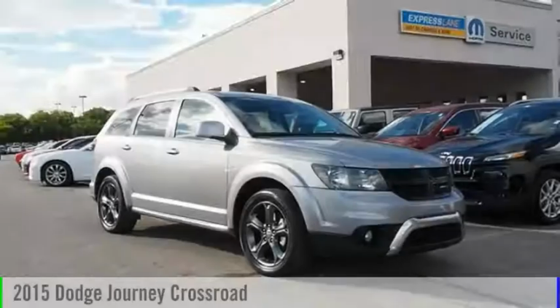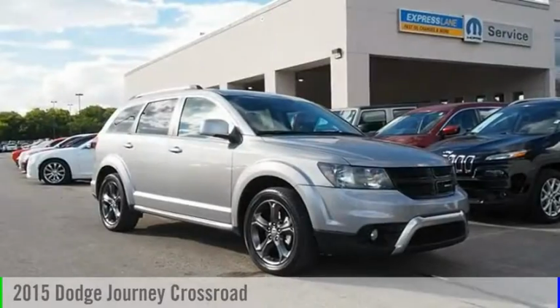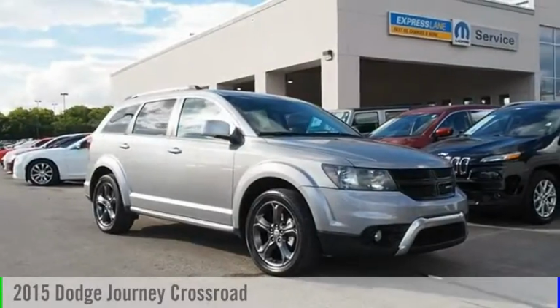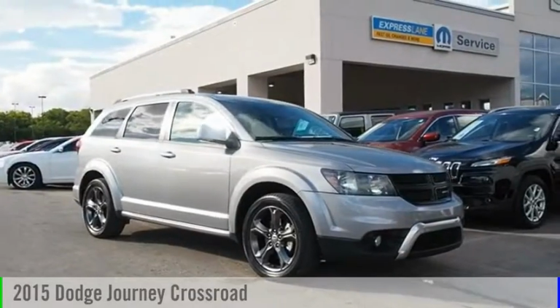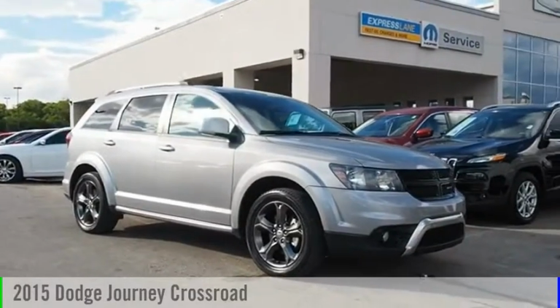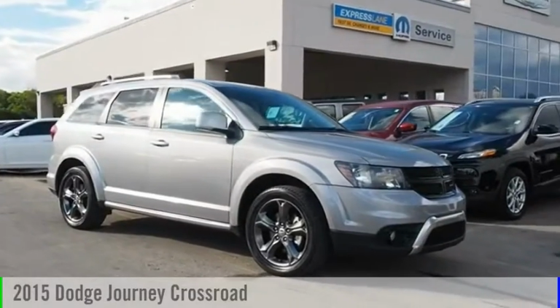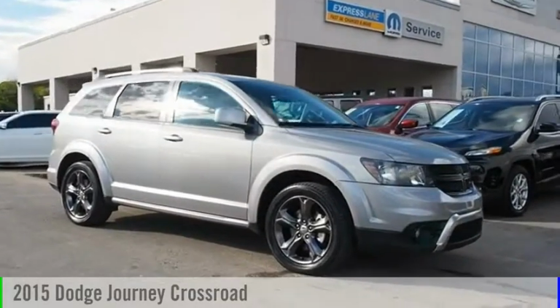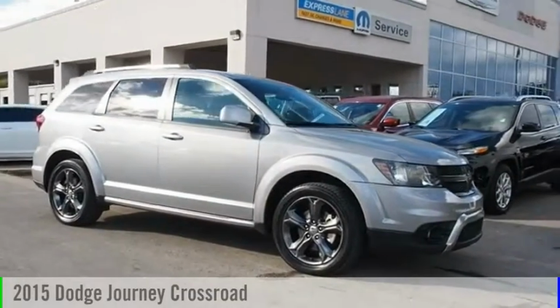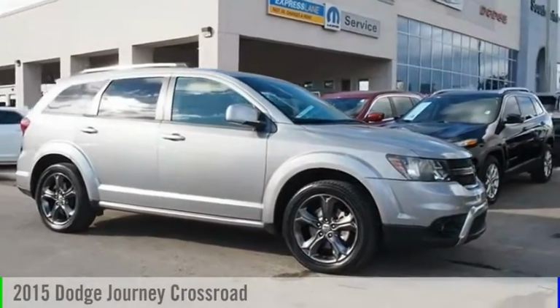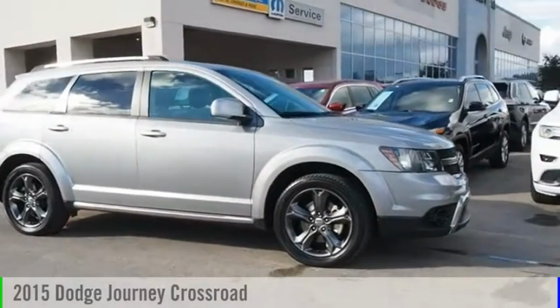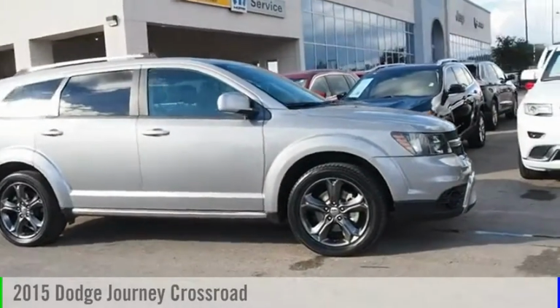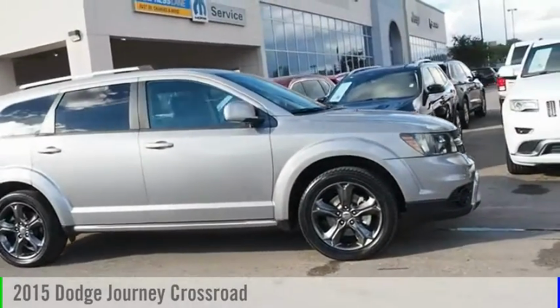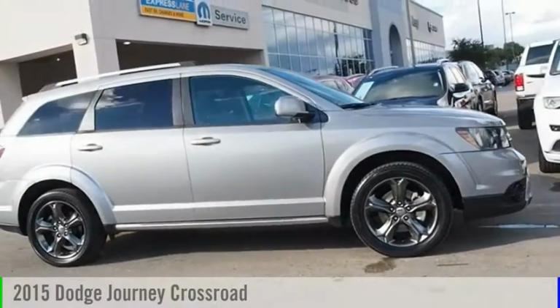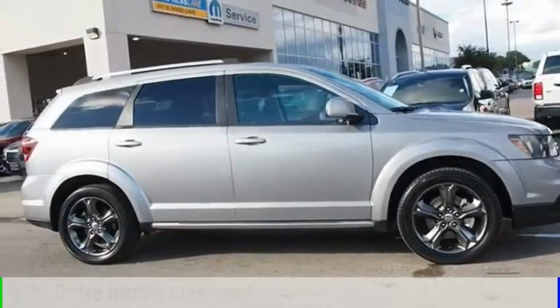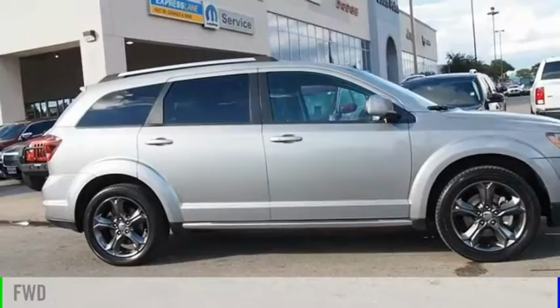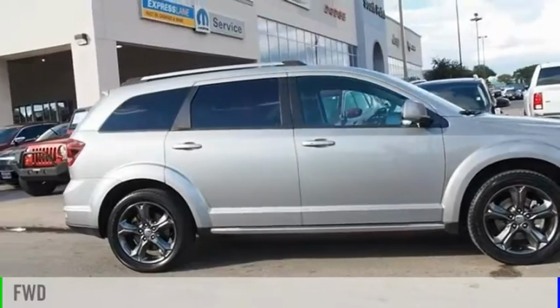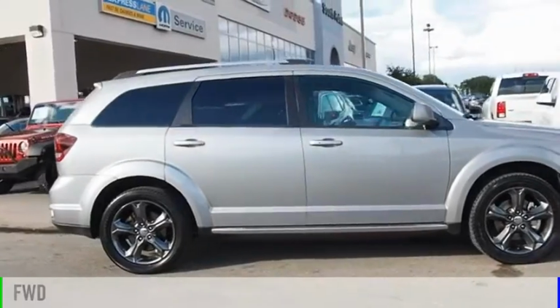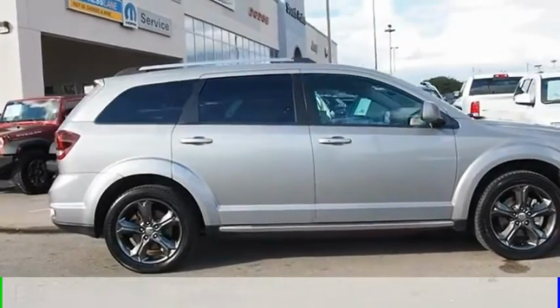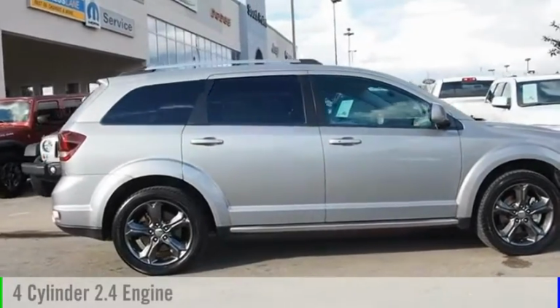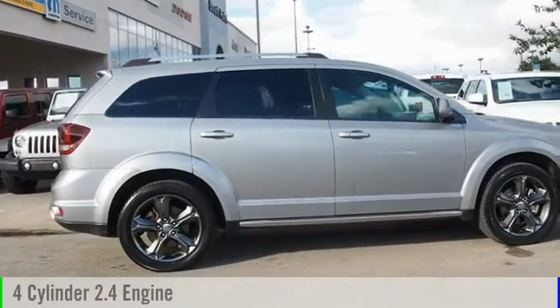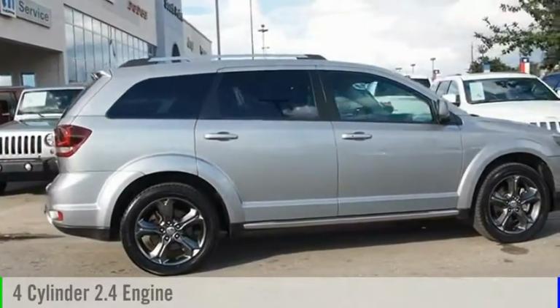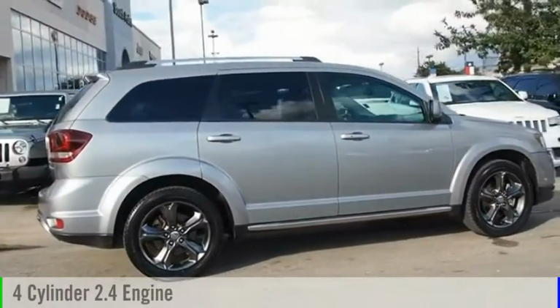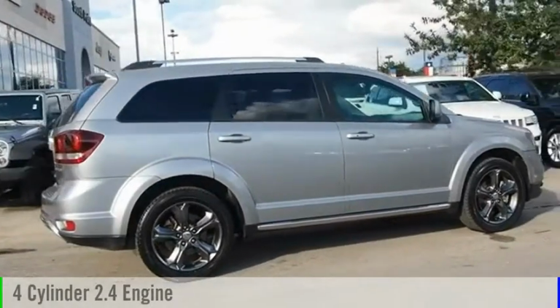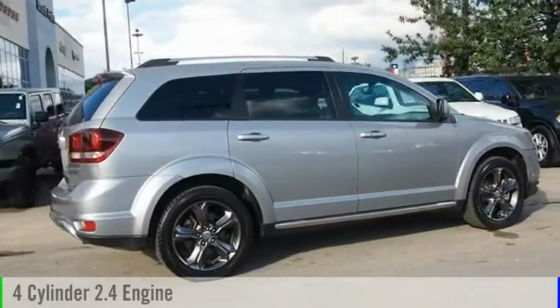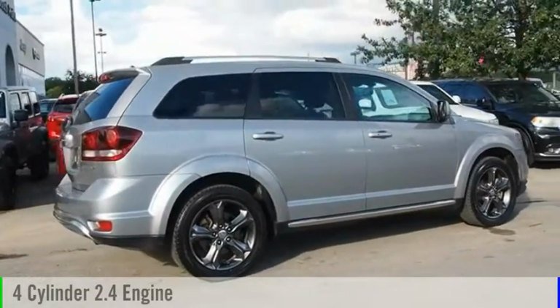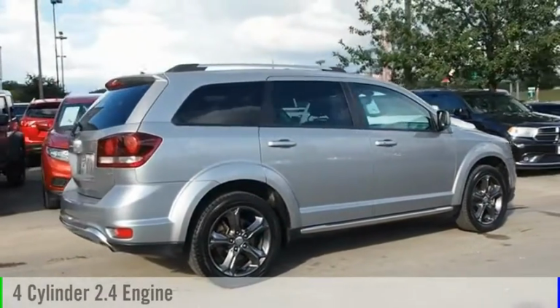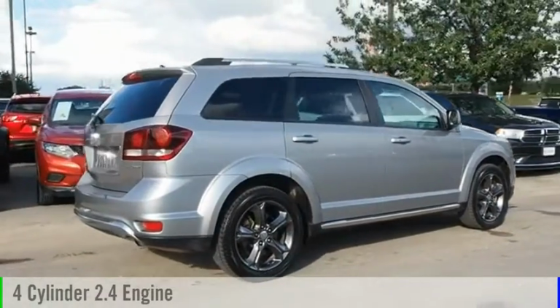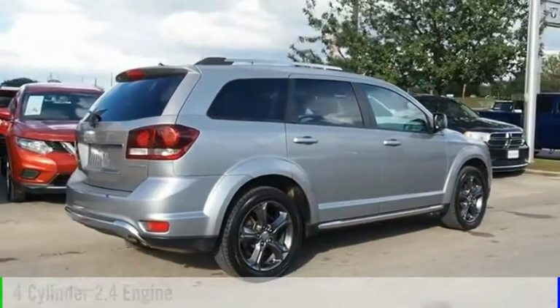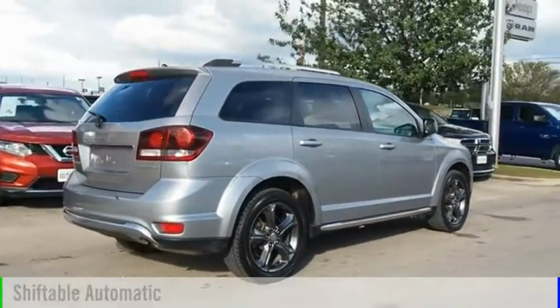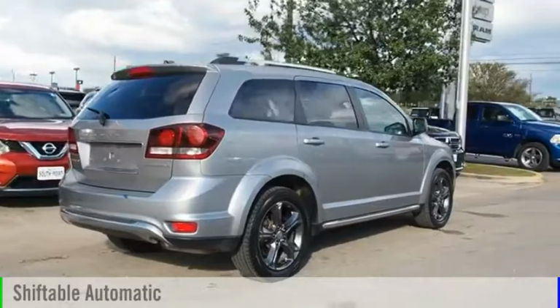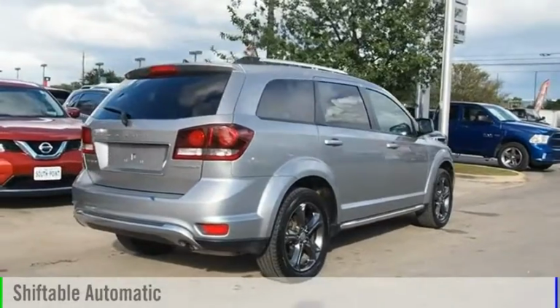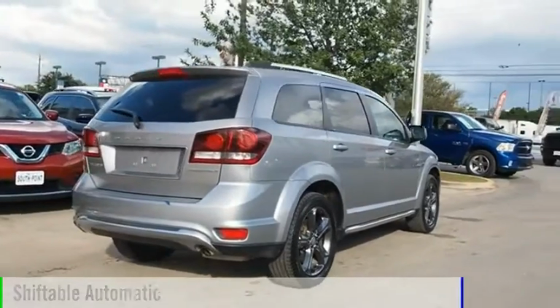We are pleased to show you the 2015 Journey. This vehicle is powered by a front-wheel drive, 4-cylinder, 2.4-liter engine, and comes with an automatic transmission.